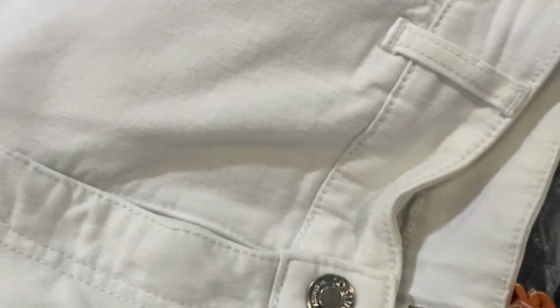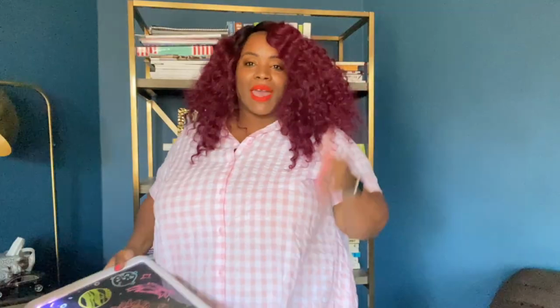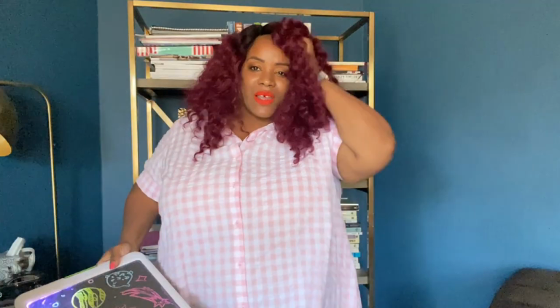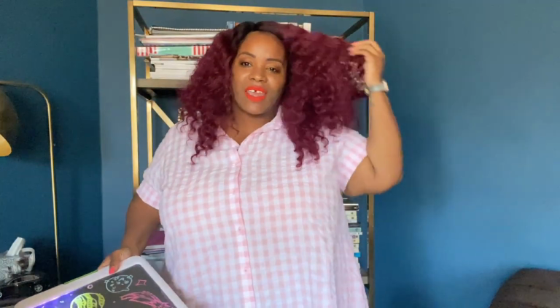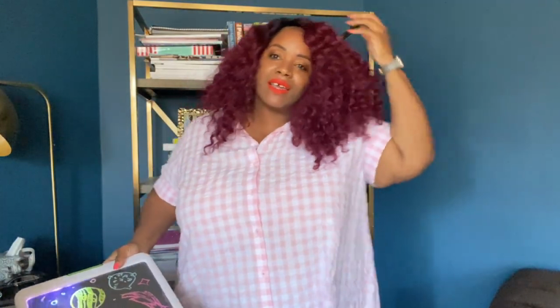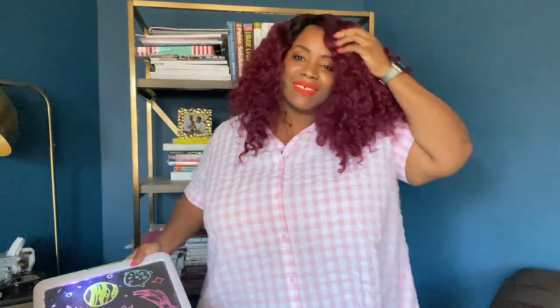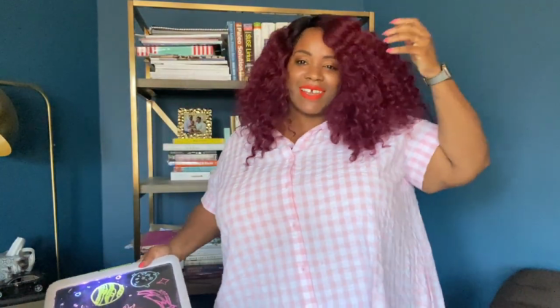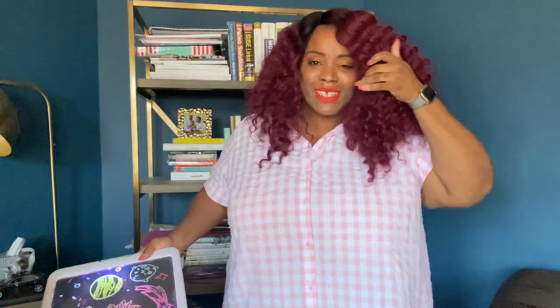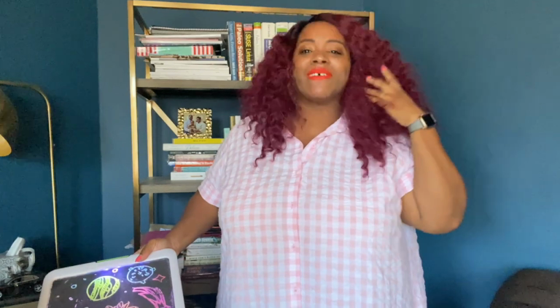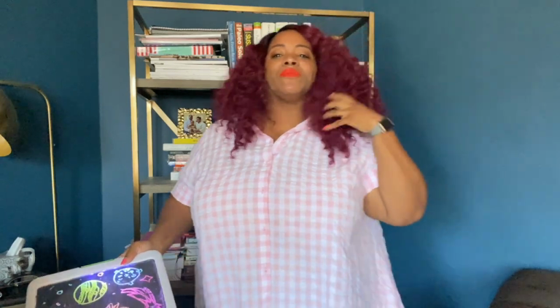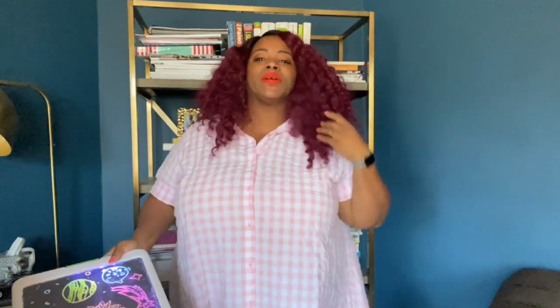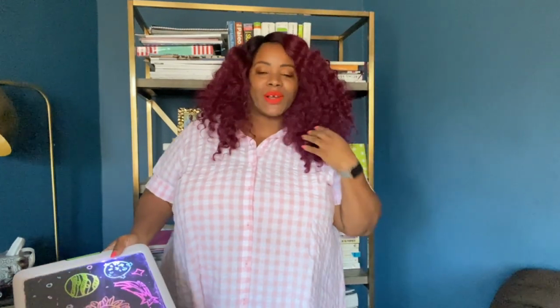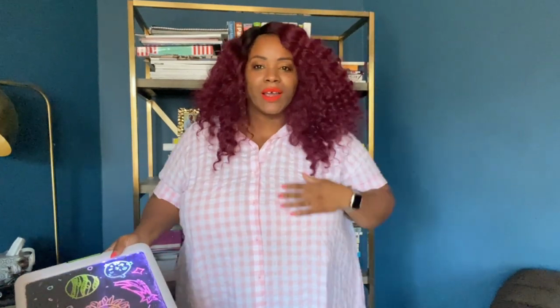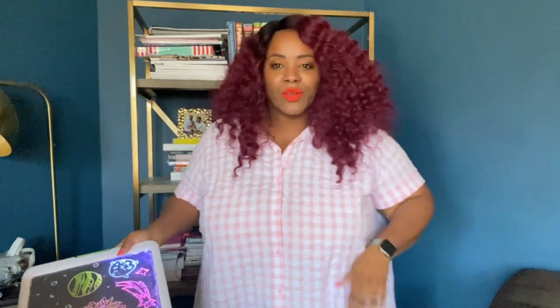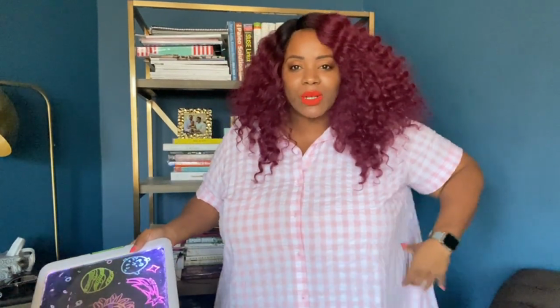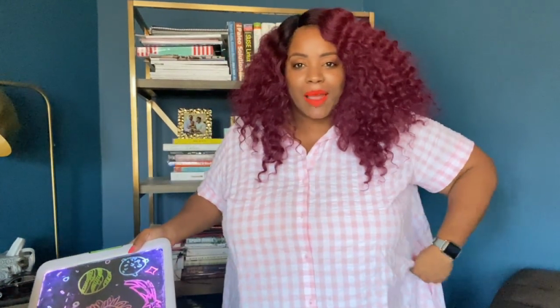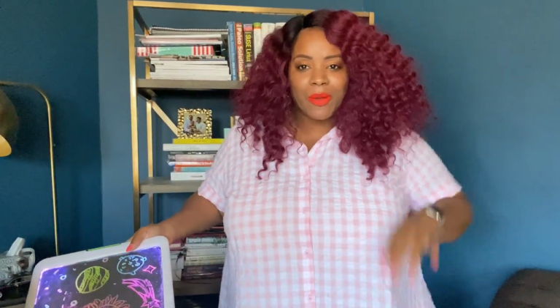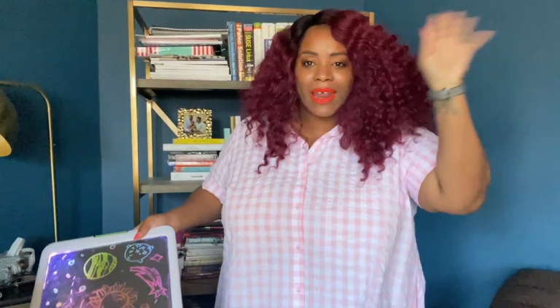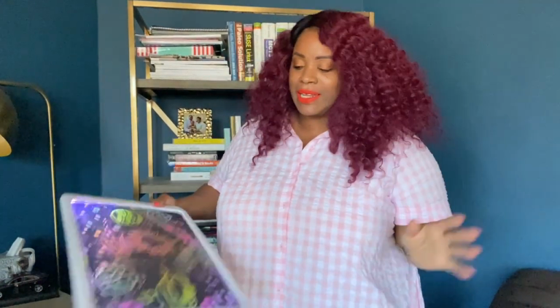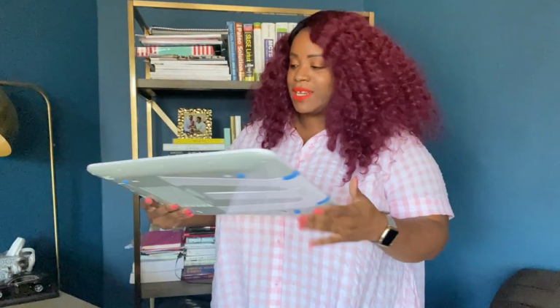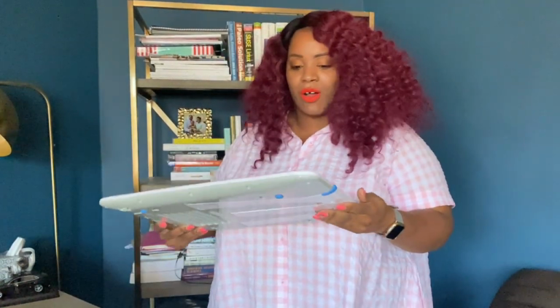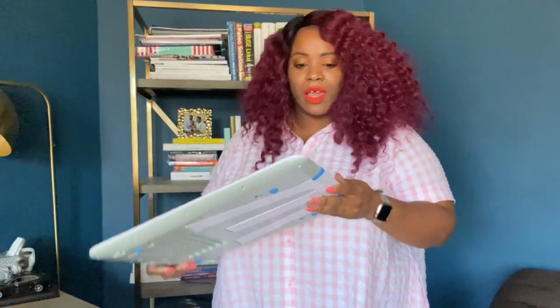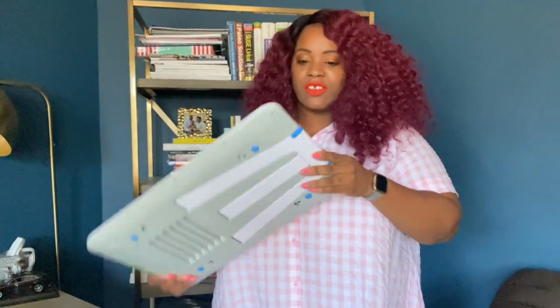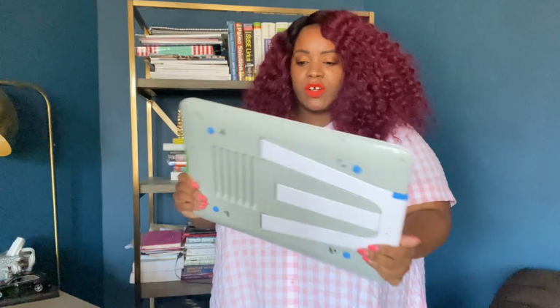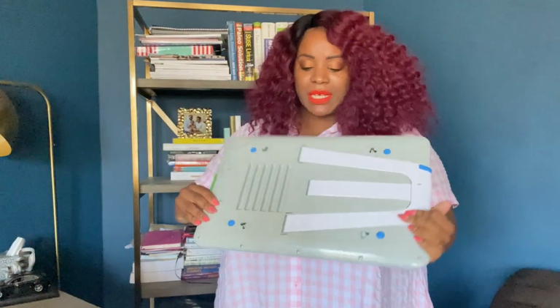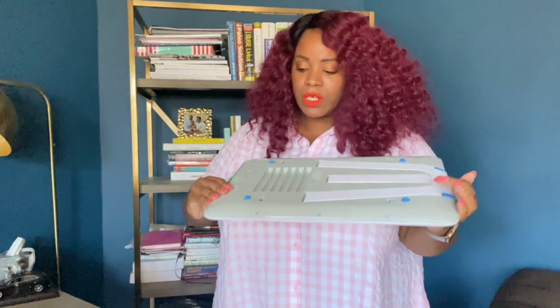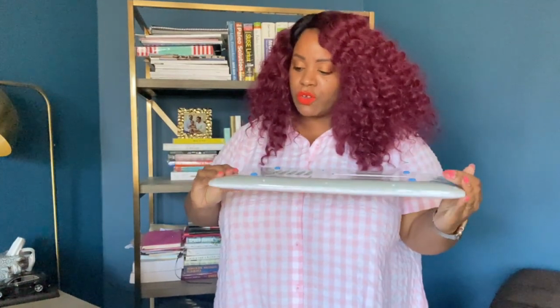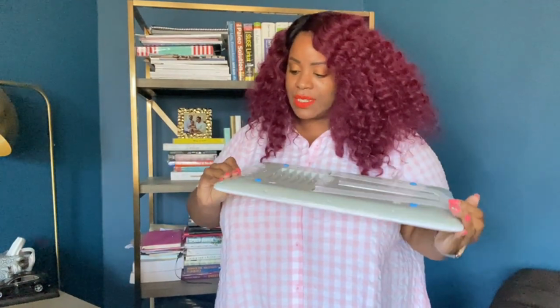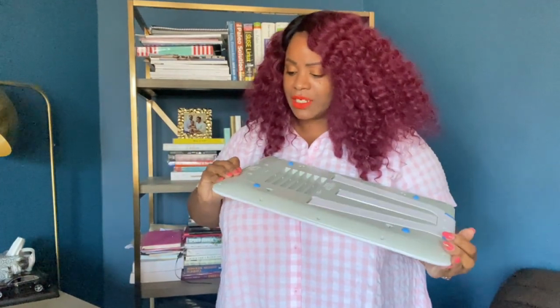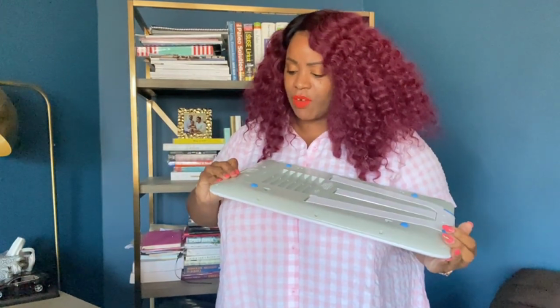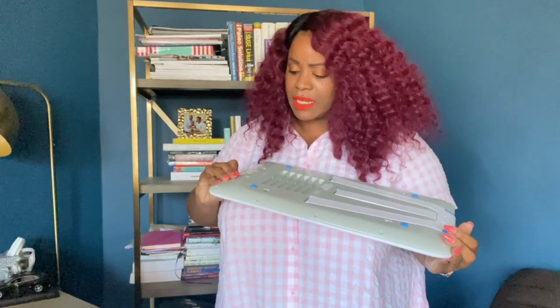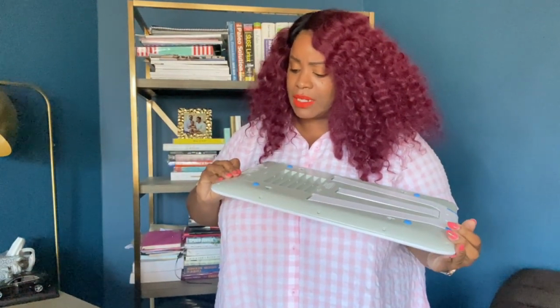I think this hair just keeps getting bigger and bigger the more times I wear it. Anyway, let's get into the haul!